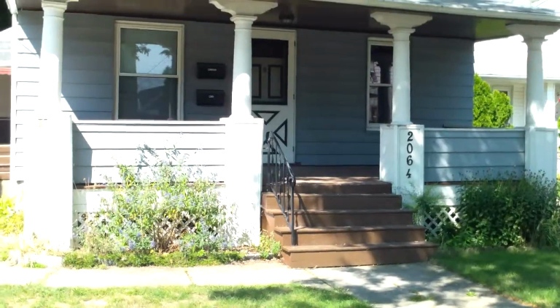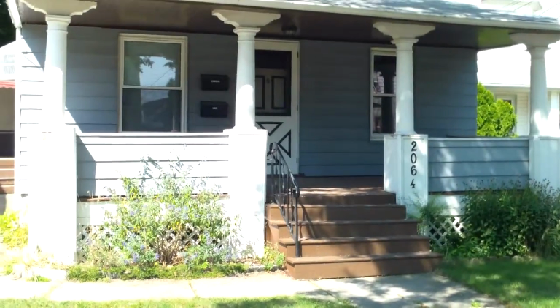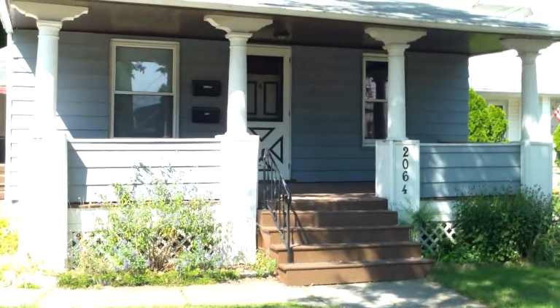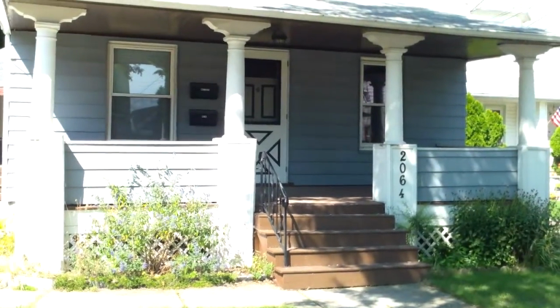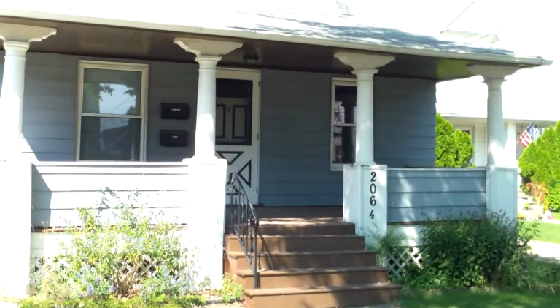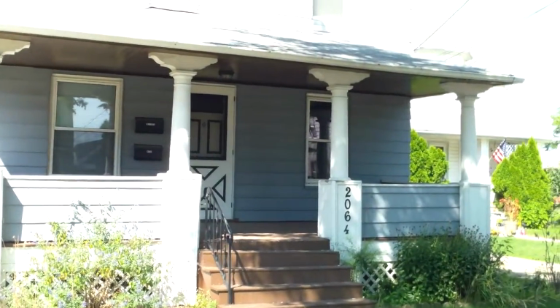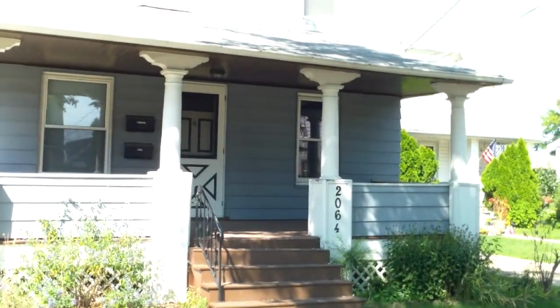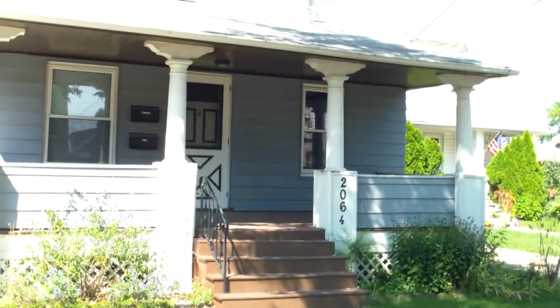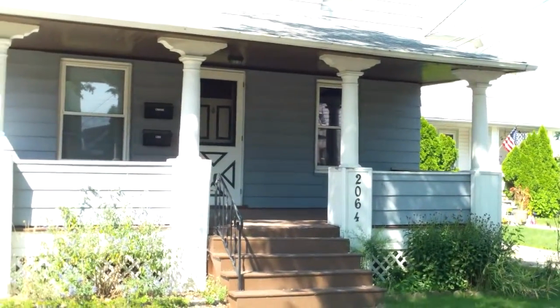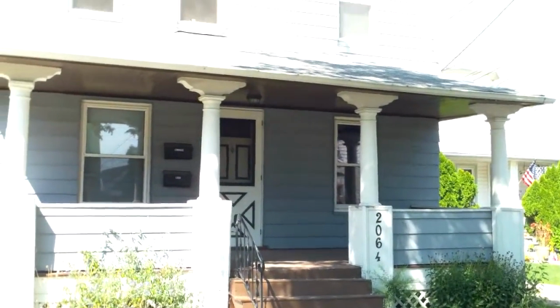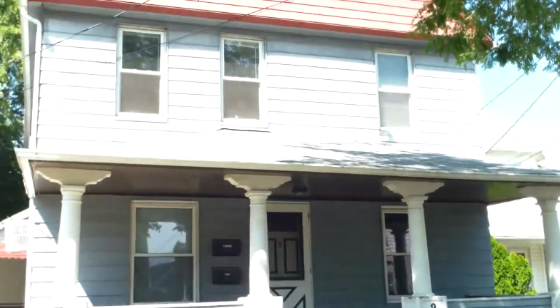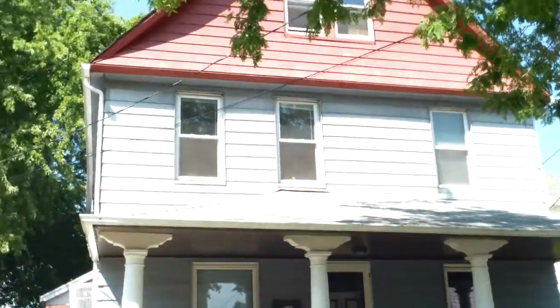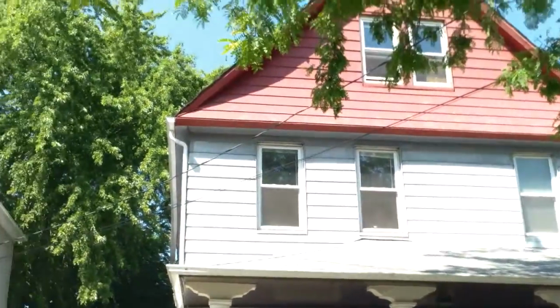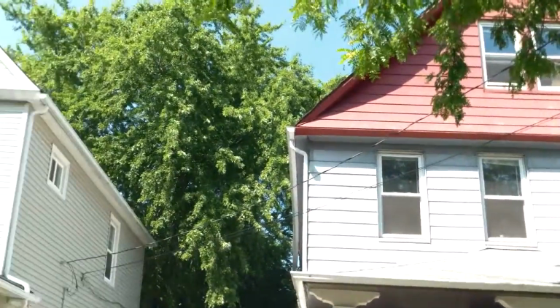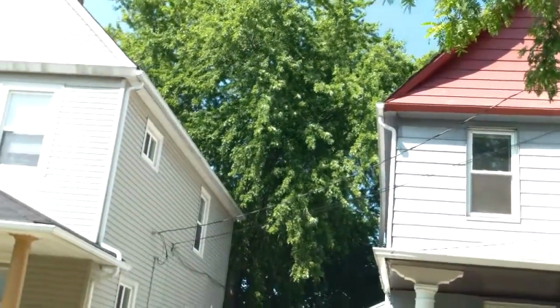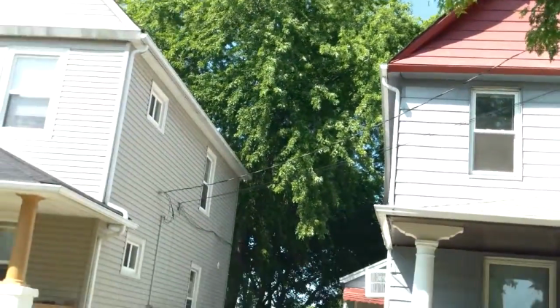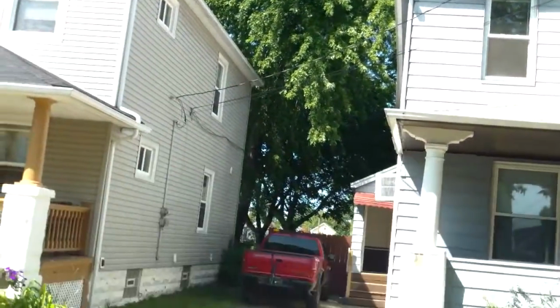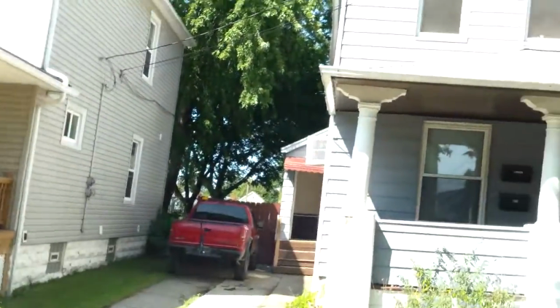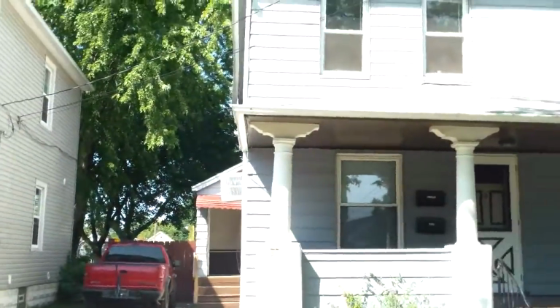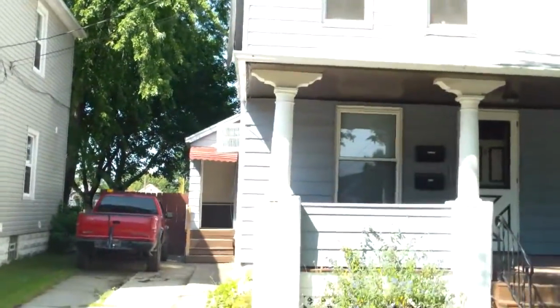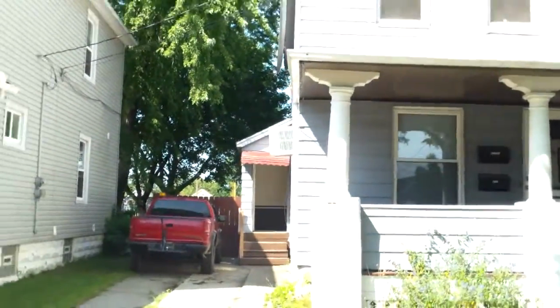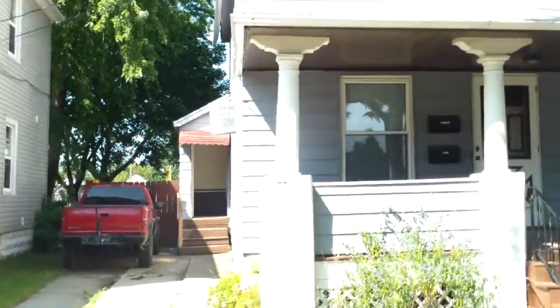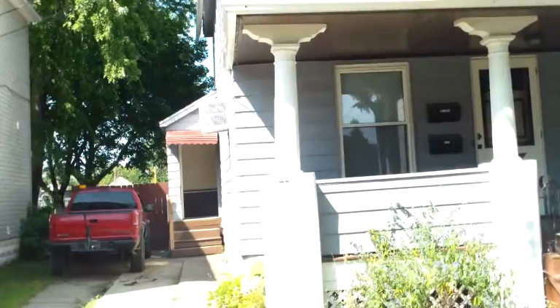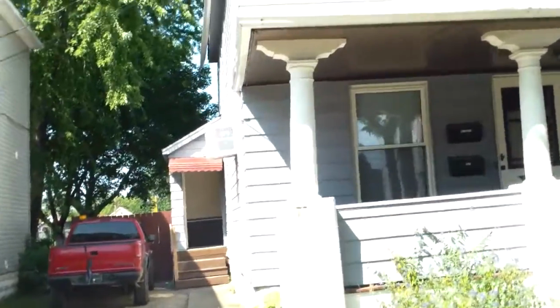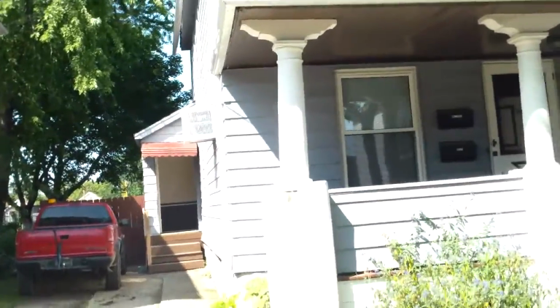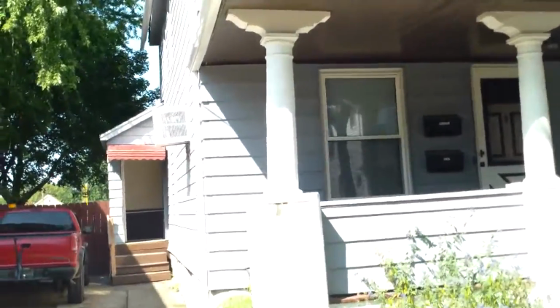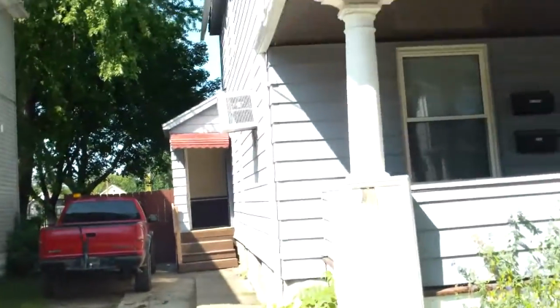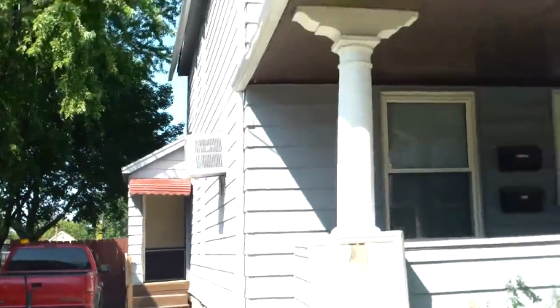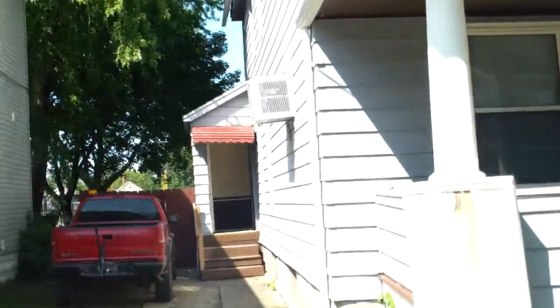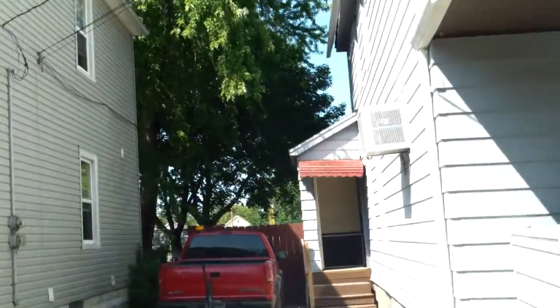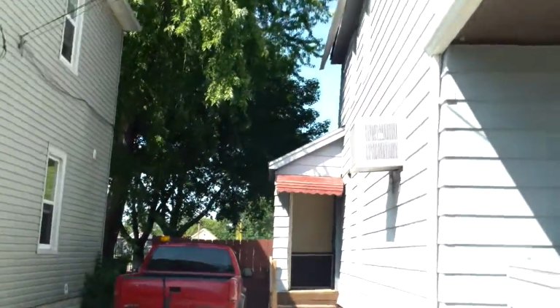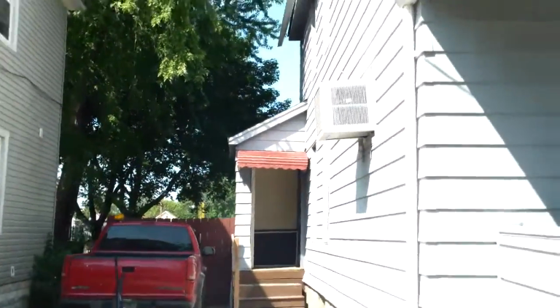This is Tim for the week of 8/30 update video for 2064 Halstead. Just putting the finishing touches on this one. I believe the upstairs has already been rented, and we're looking to rent the downstairs now. So I'll go ahead and show you what we did this week.